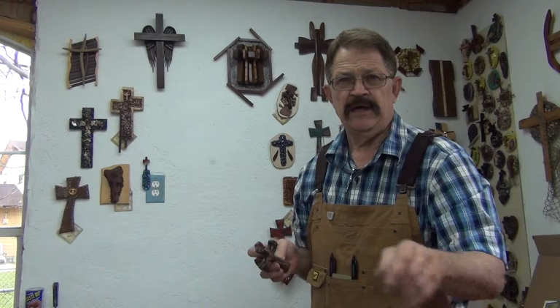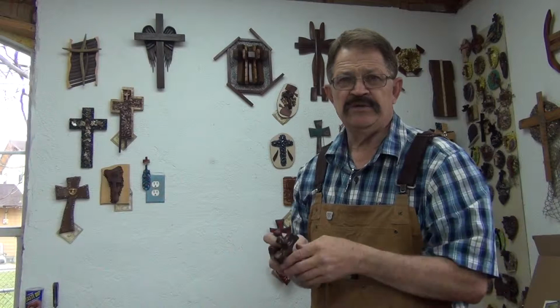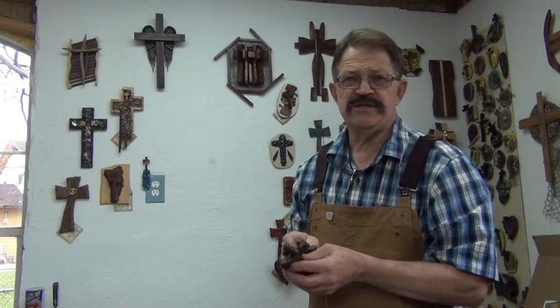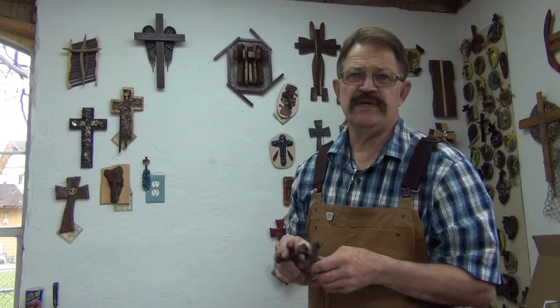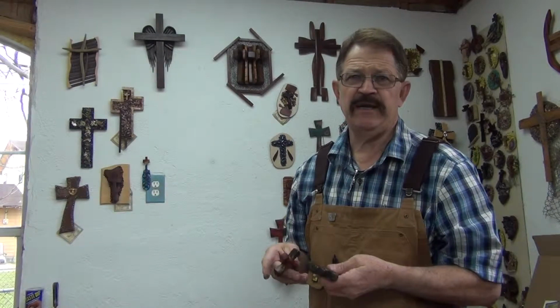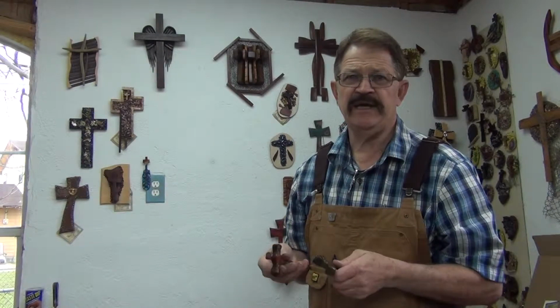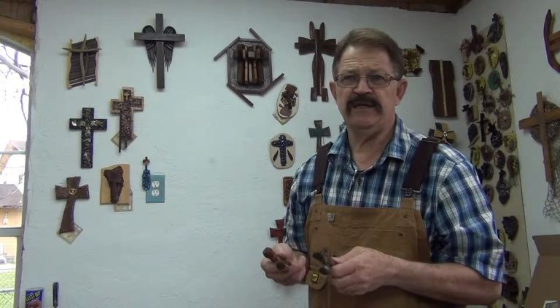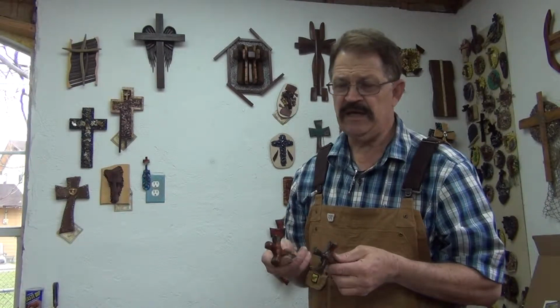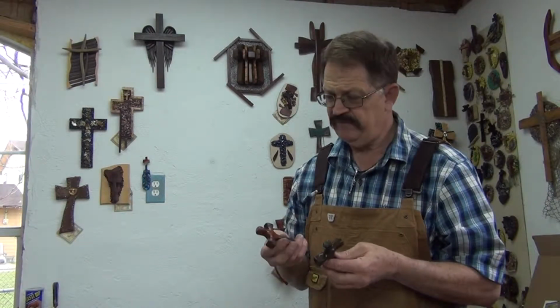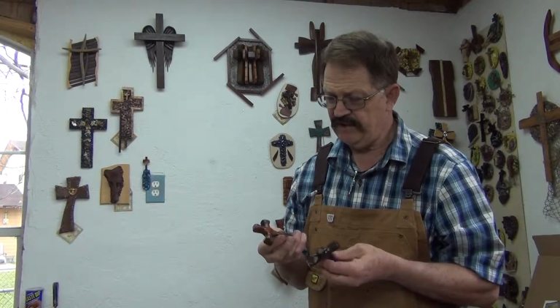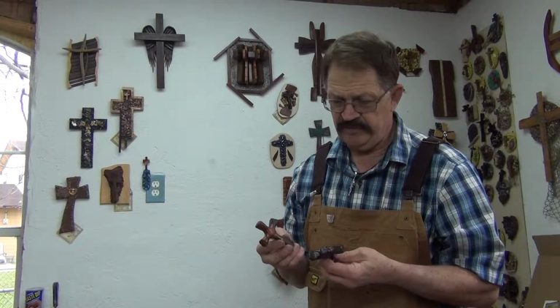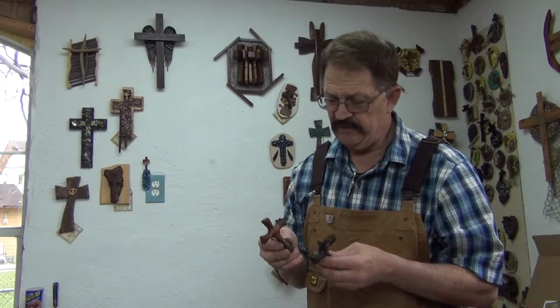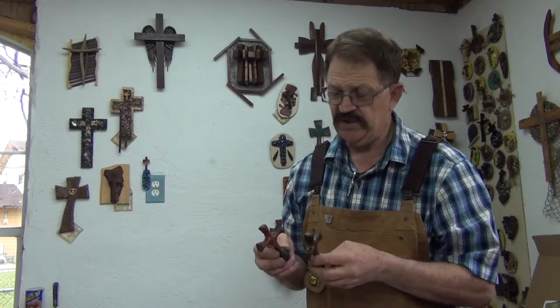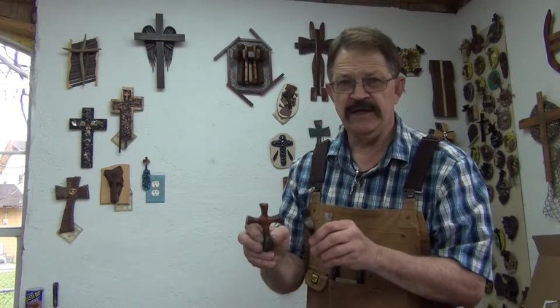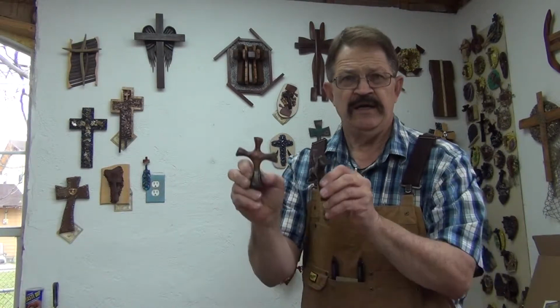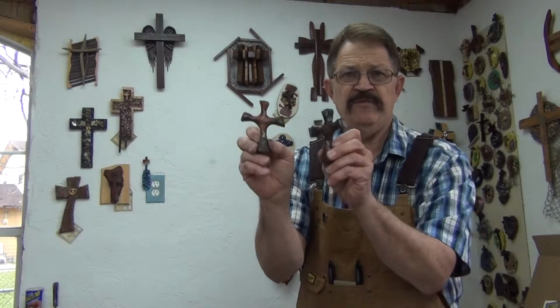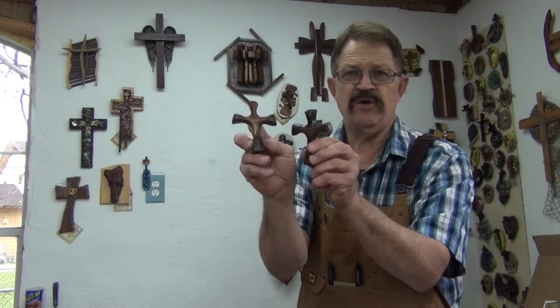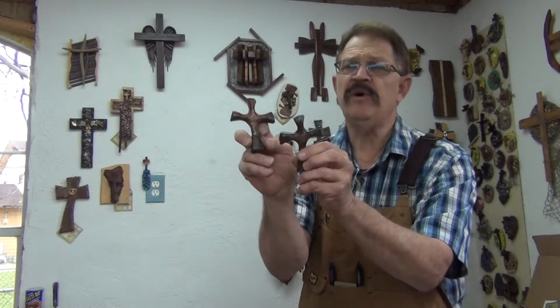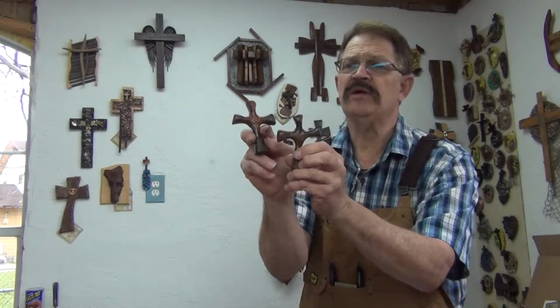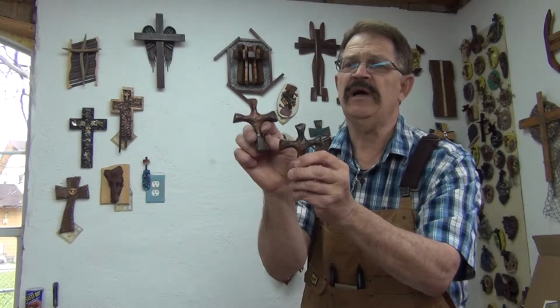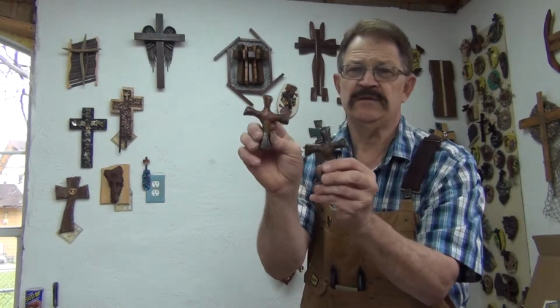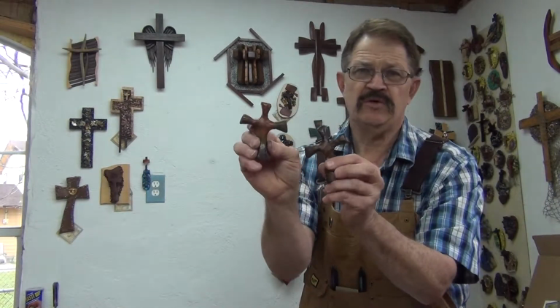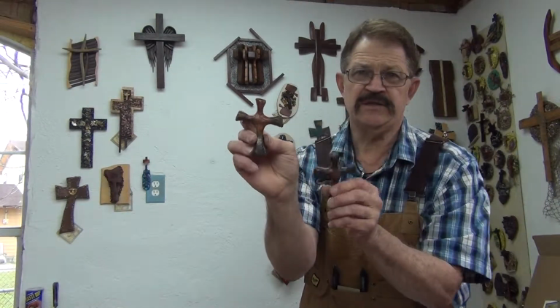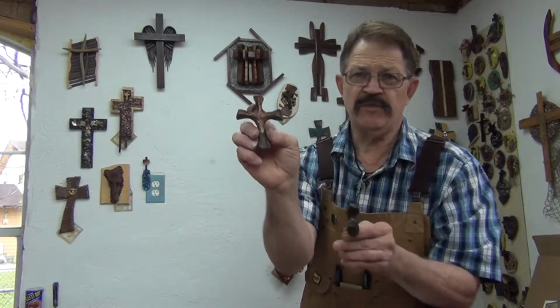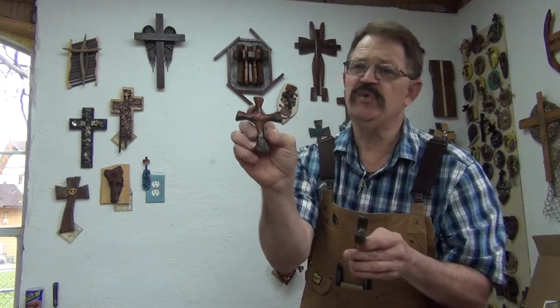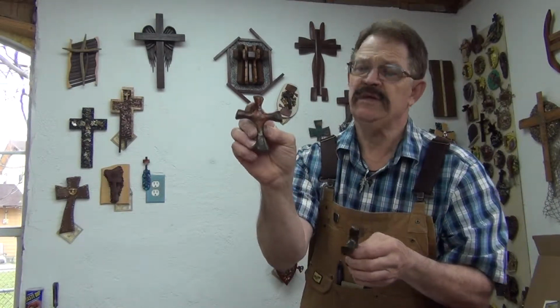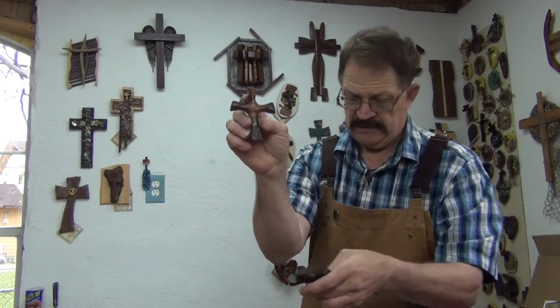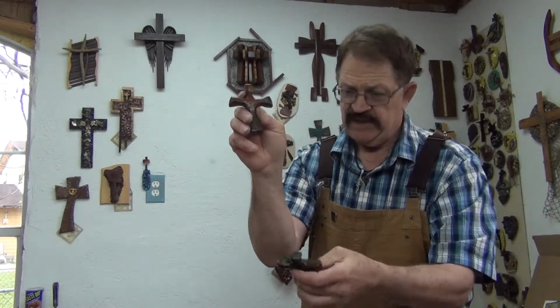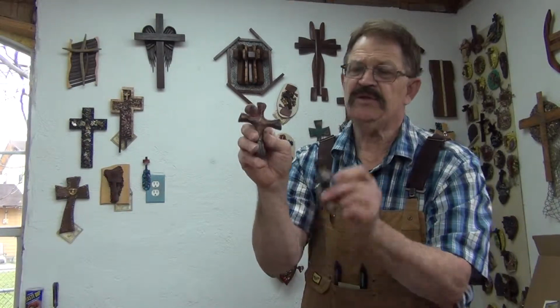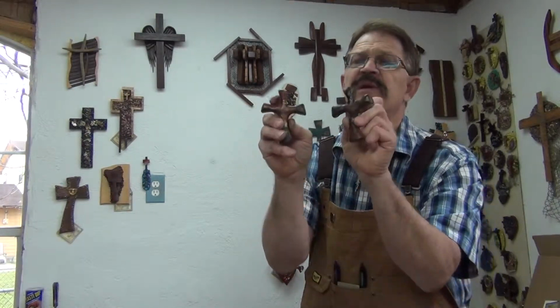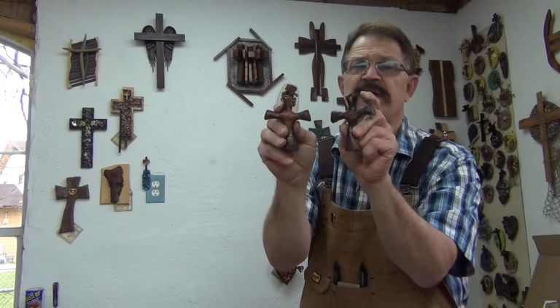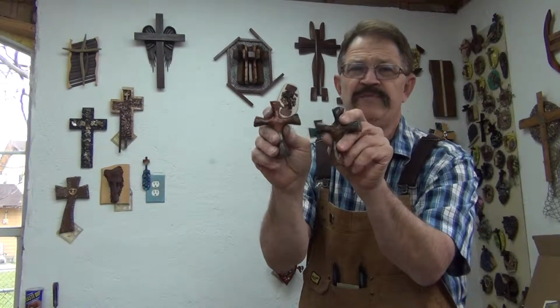Hi brothers and sisters, Kim Samples here in this video room today. I wanted to show you a few of my Kokobola crosses. Kokobola wood — there are a couple of them here.